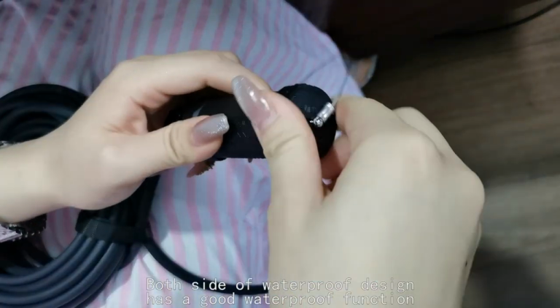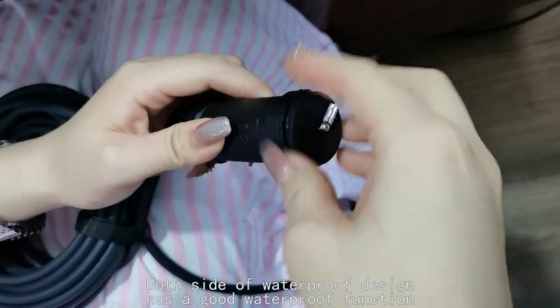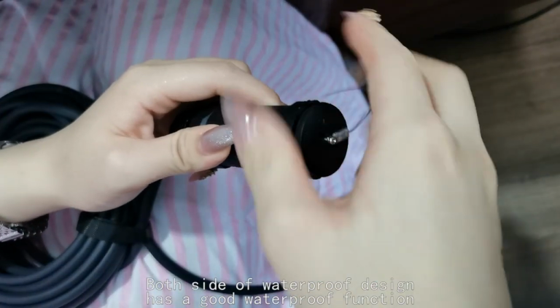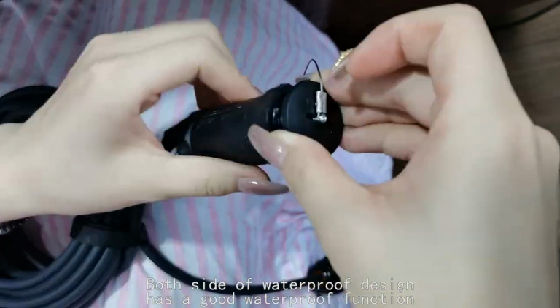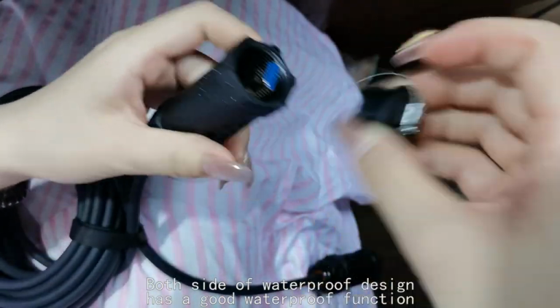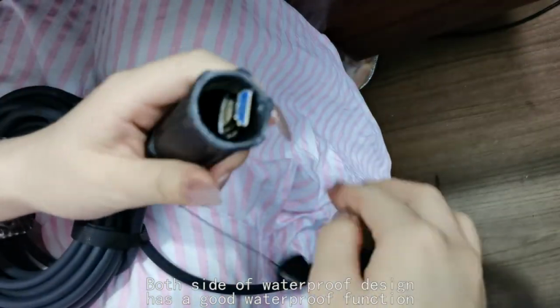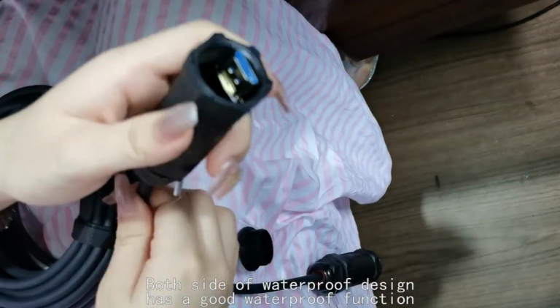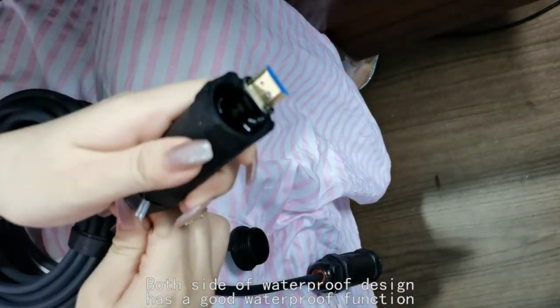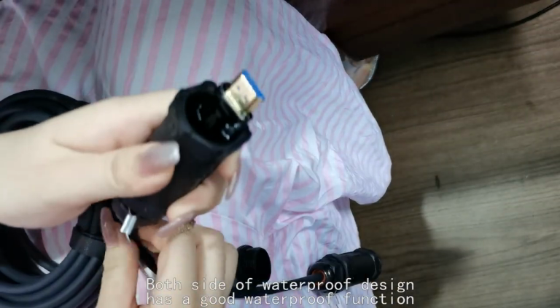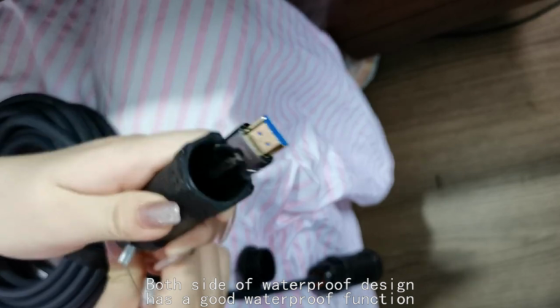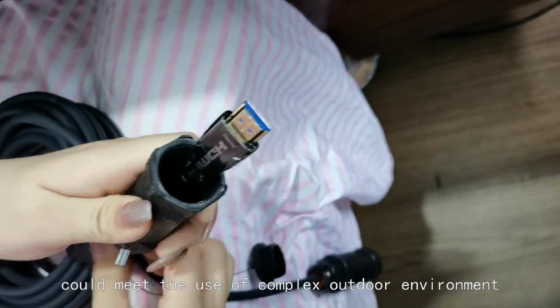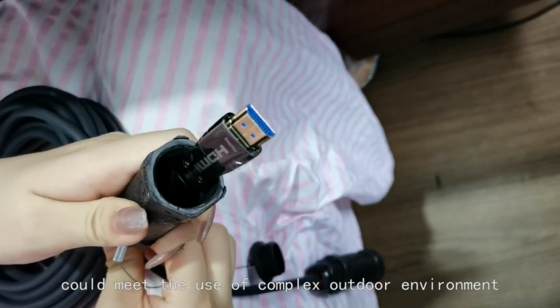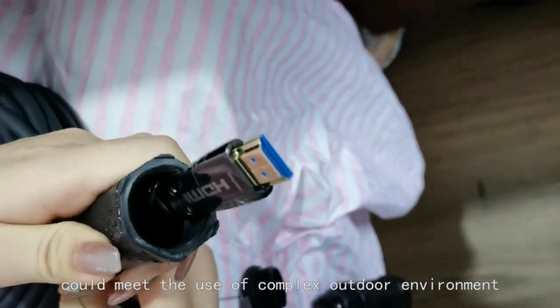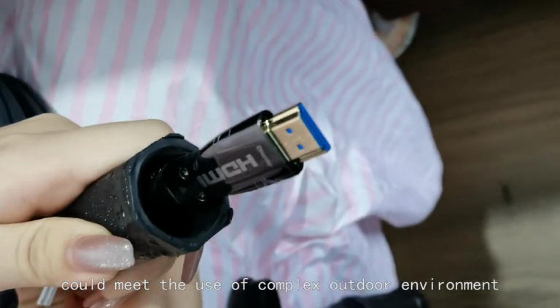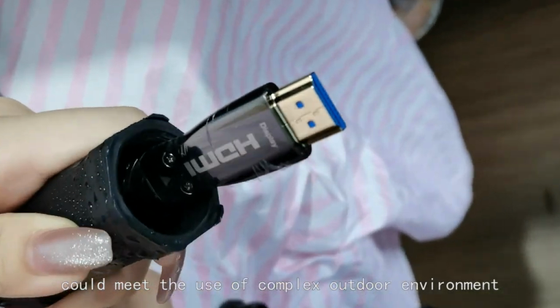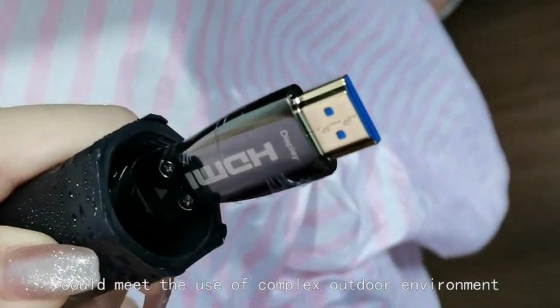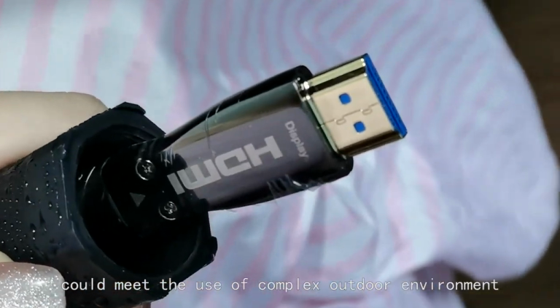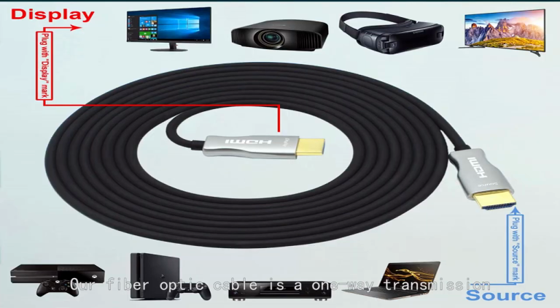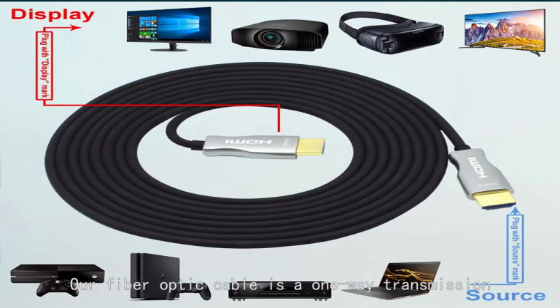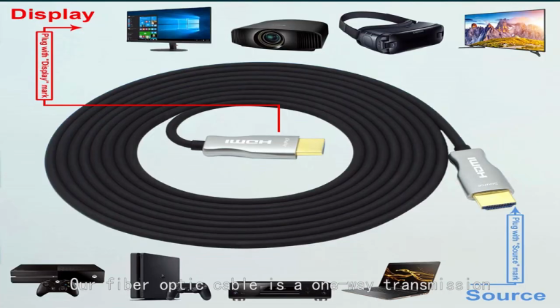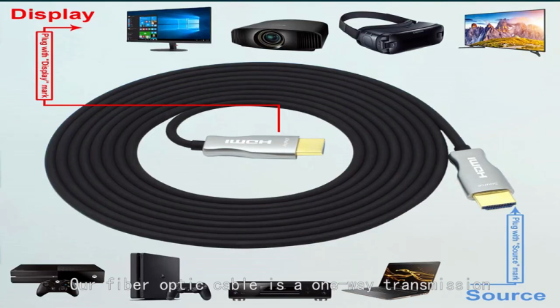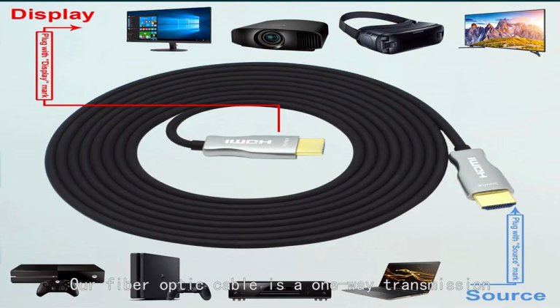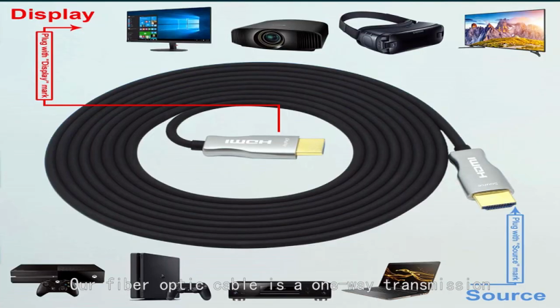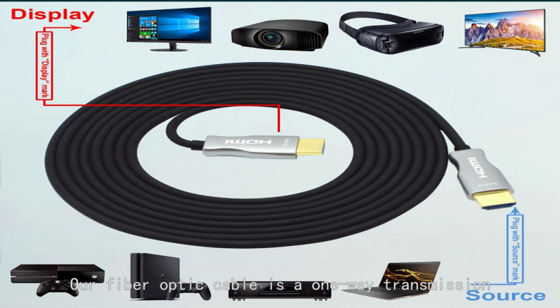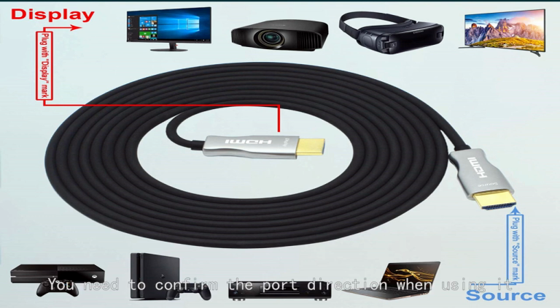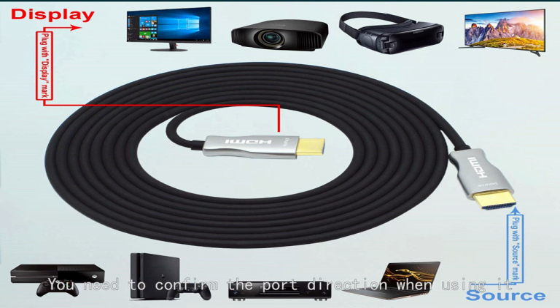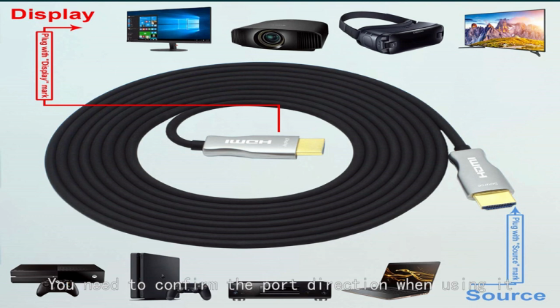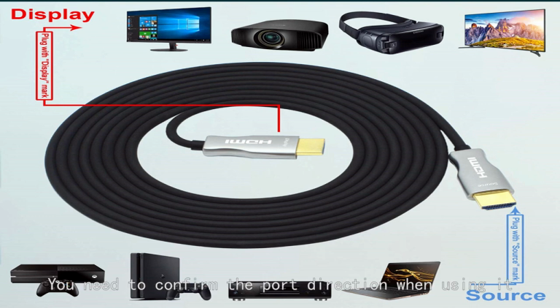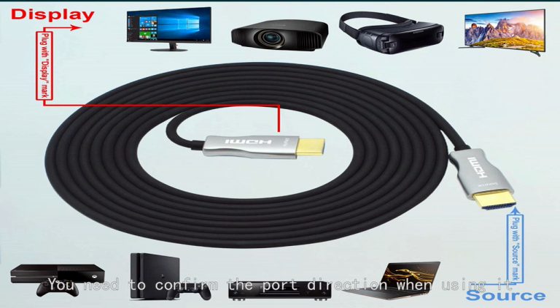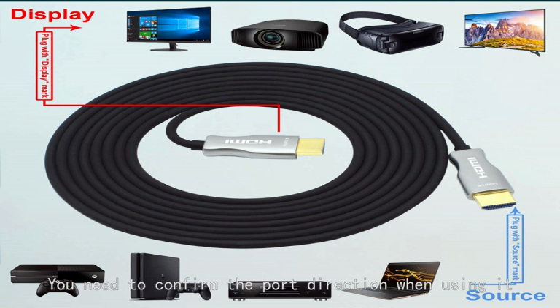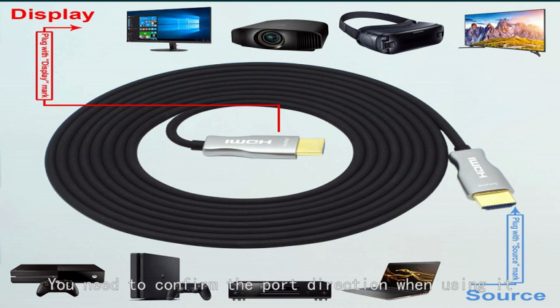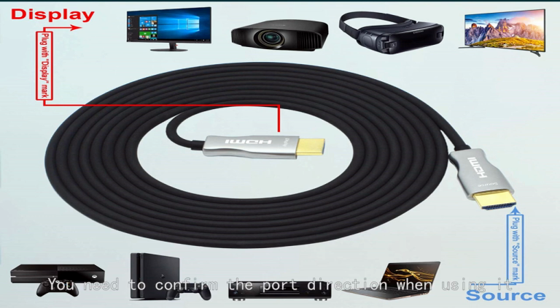Both sides feature a waterproof design with a good waterproof function, meeting the requirements of complex outdoor environments. Our fiber optic cable is a one-way transmission — you need to confirm the port direction when using it.